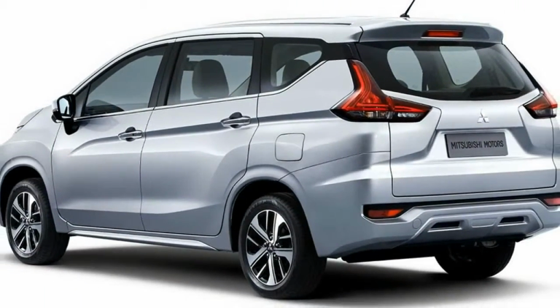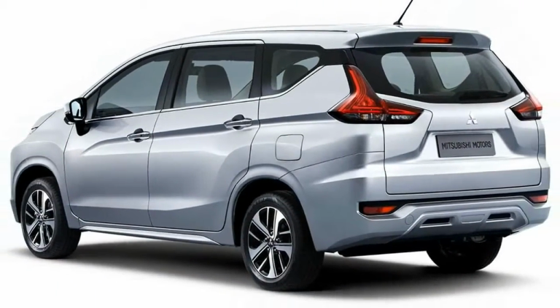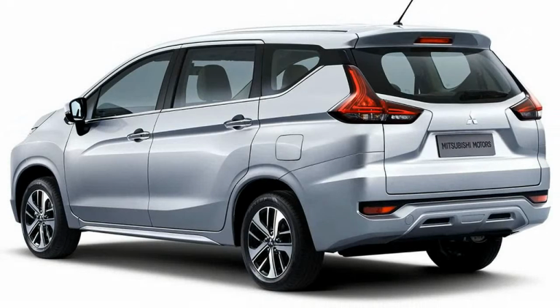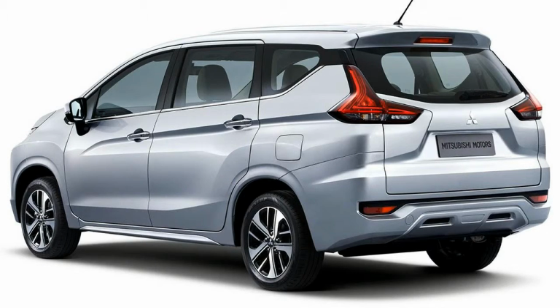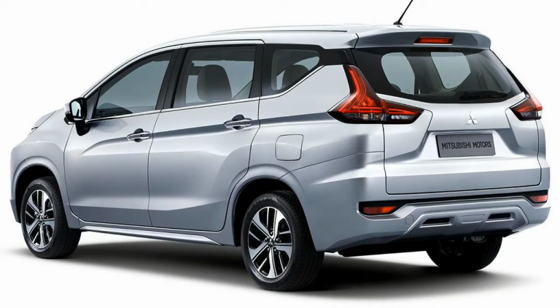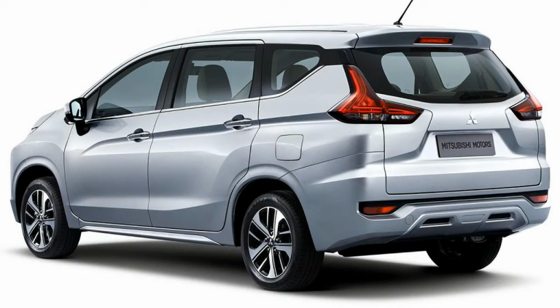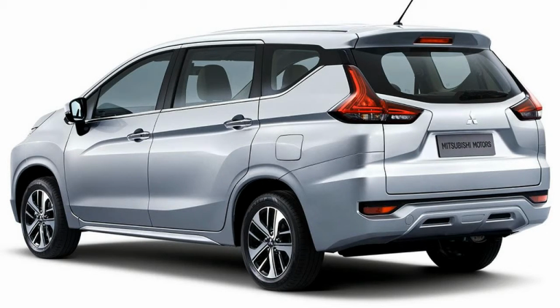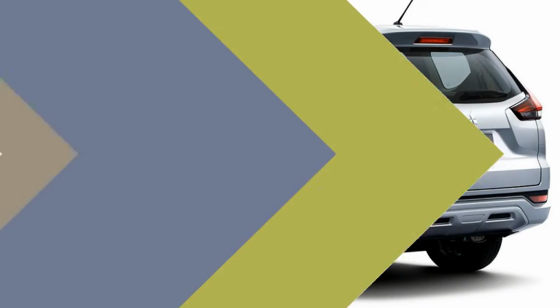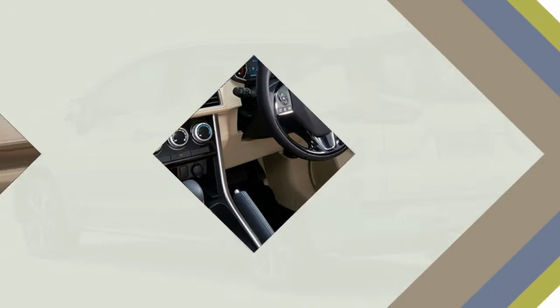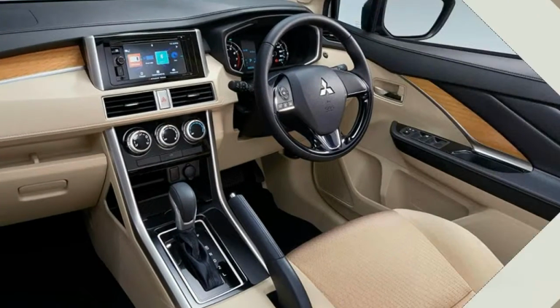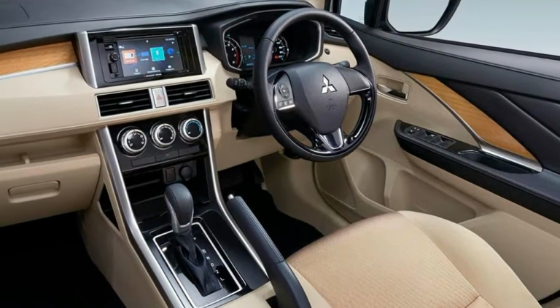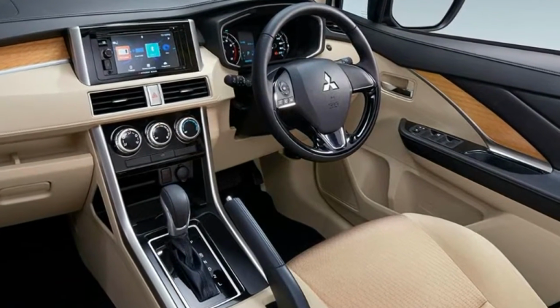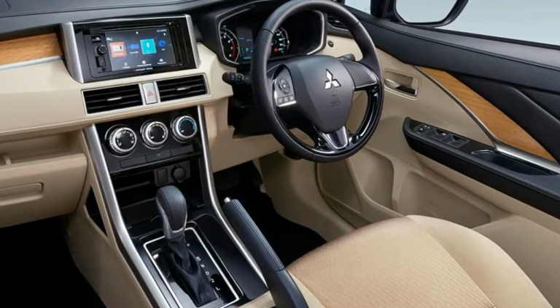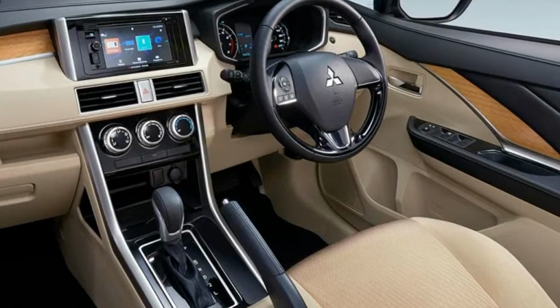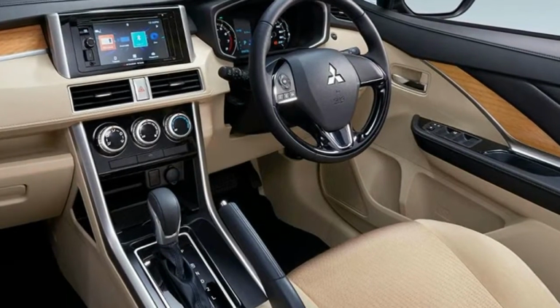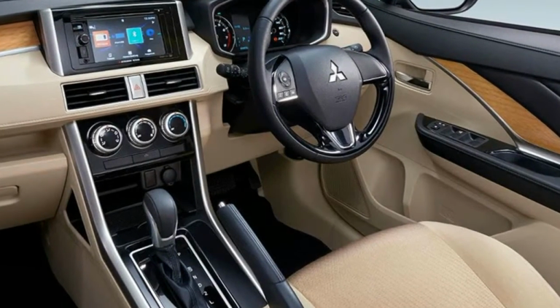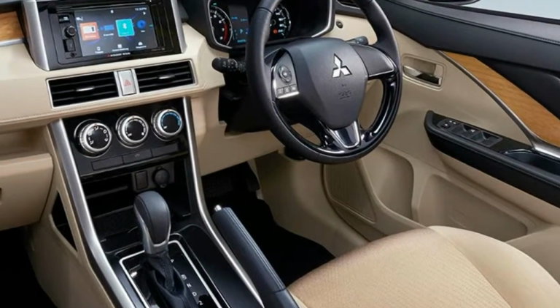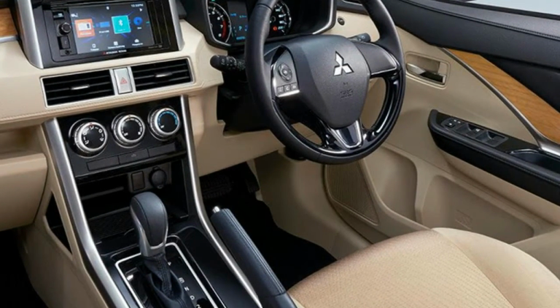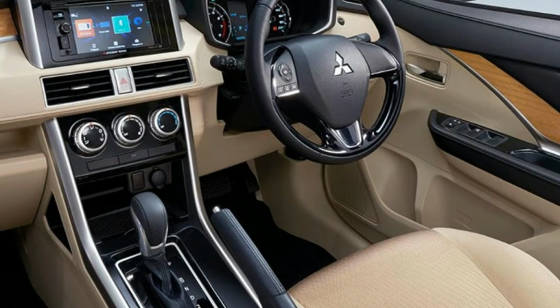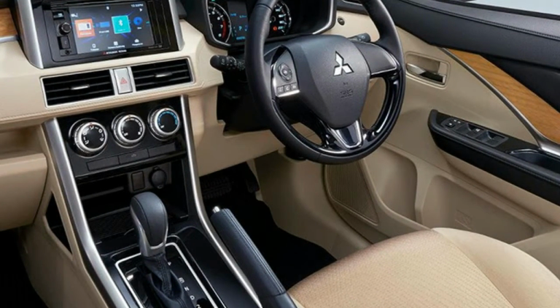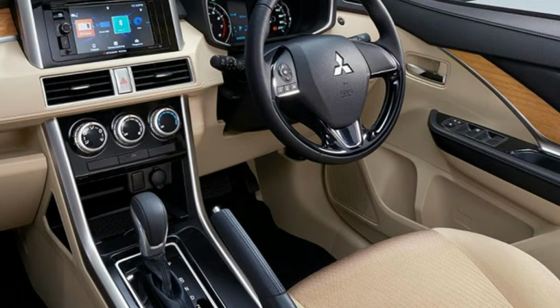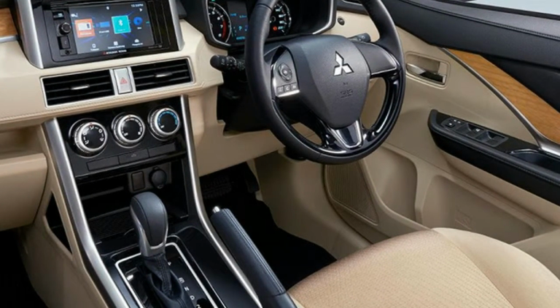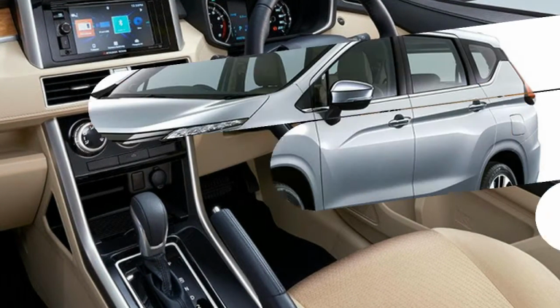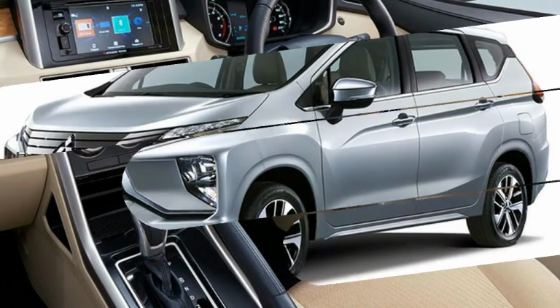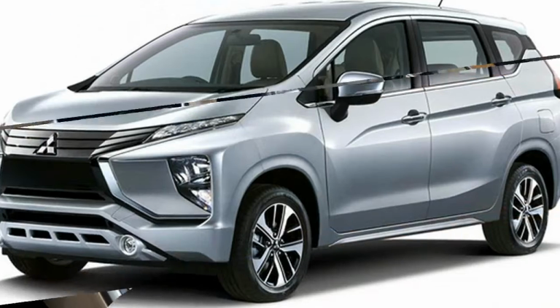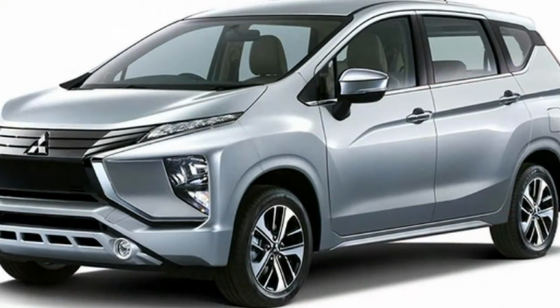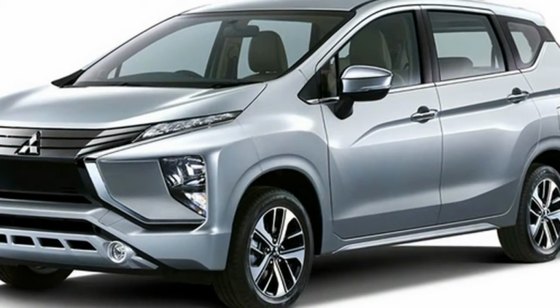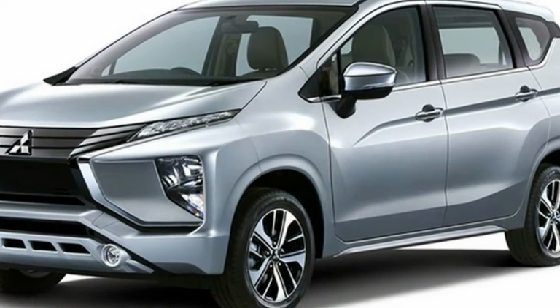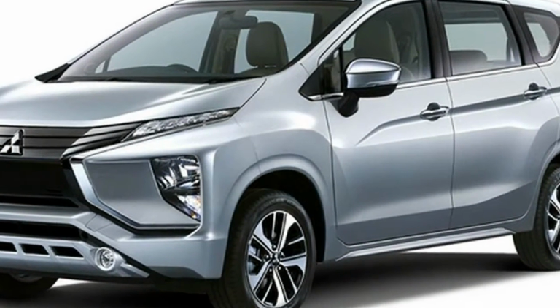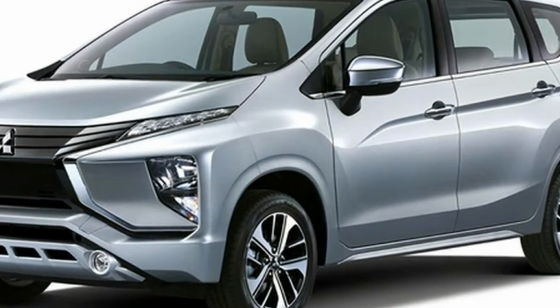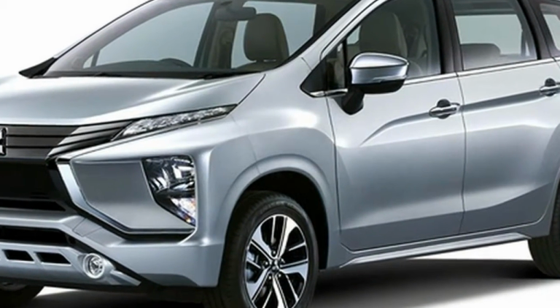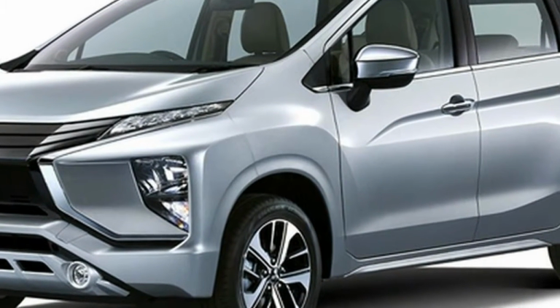Moving up through the different trim levels in select markets, Mitsubishi will be offering the Xpander with light driving assistance systems such as Hill Start Control. The top spec Xpander model features additional kit like keyless entry and a stop-start button.